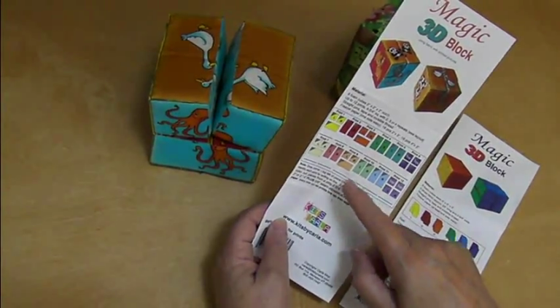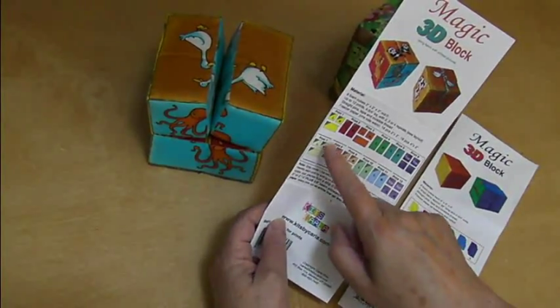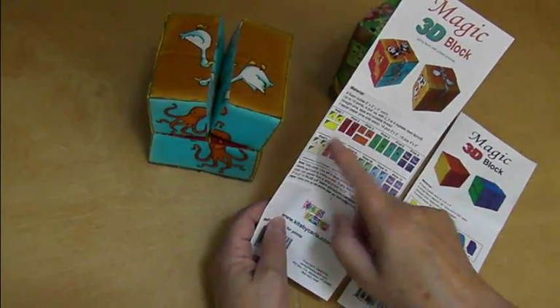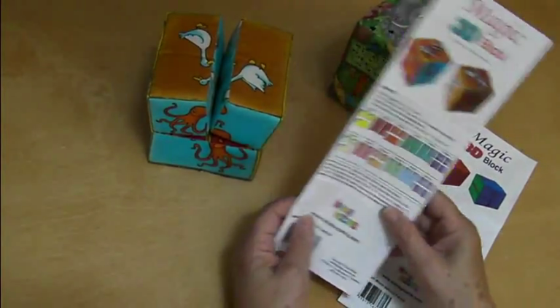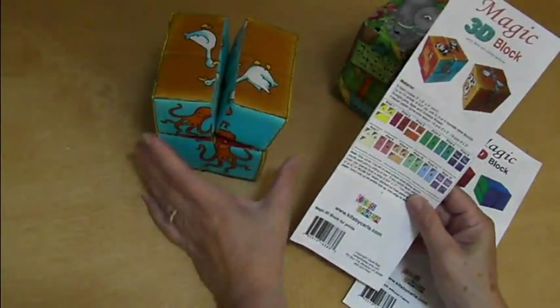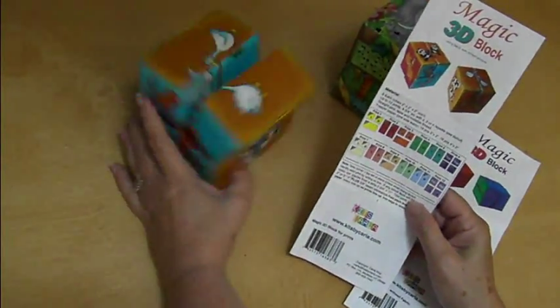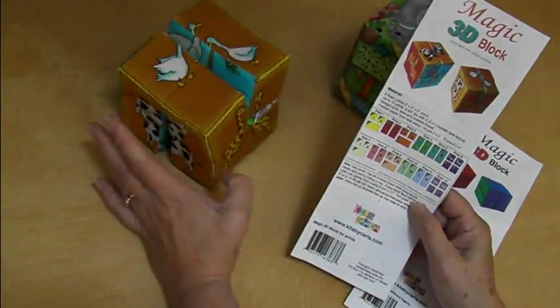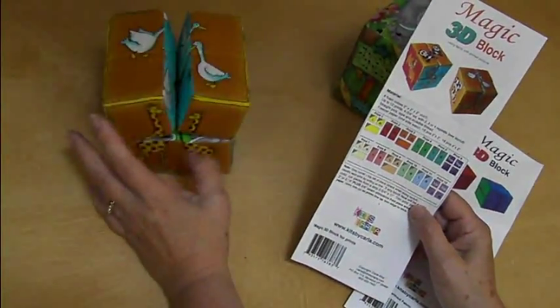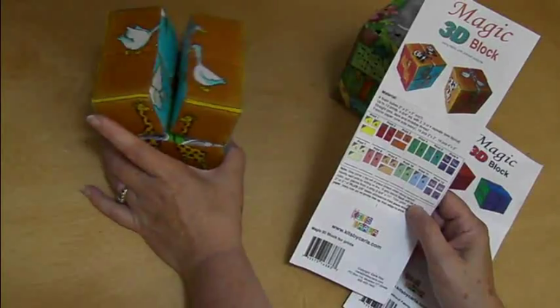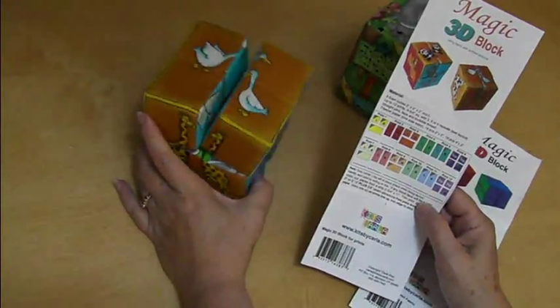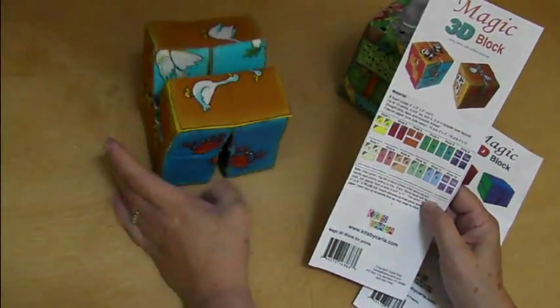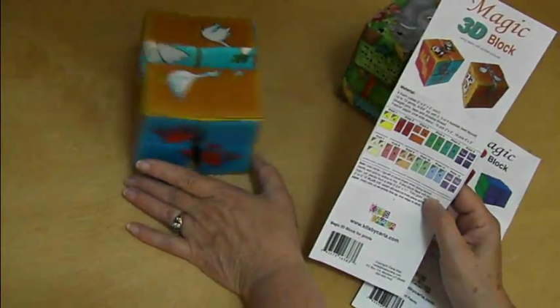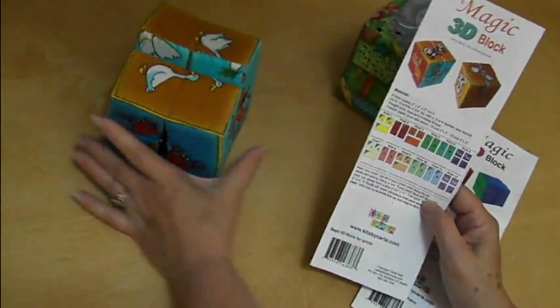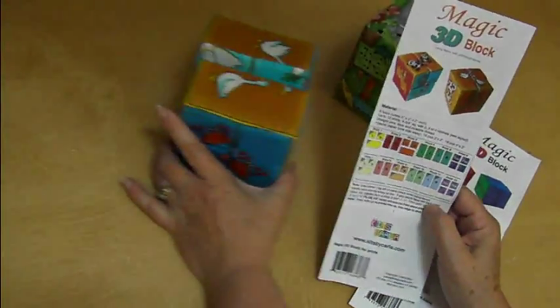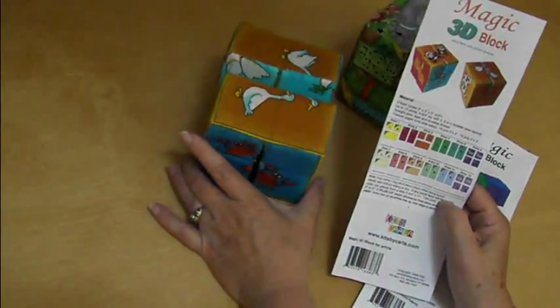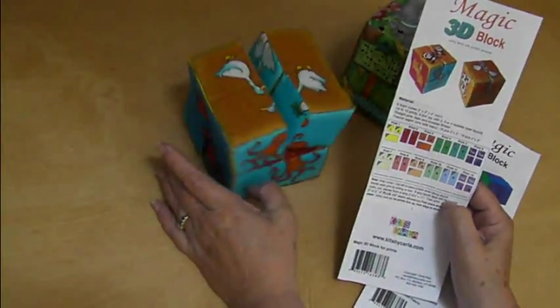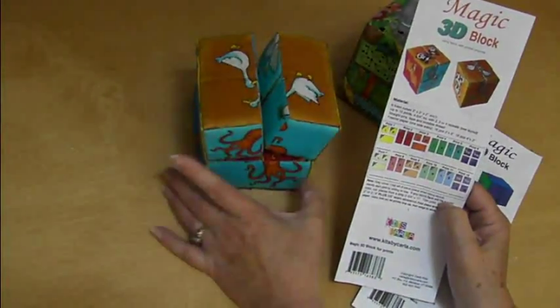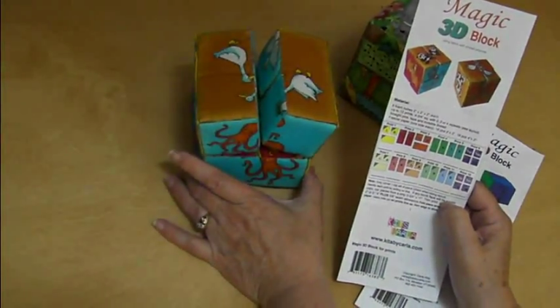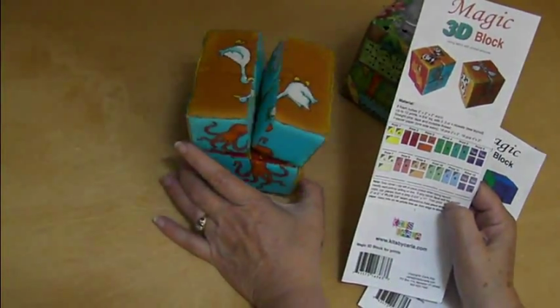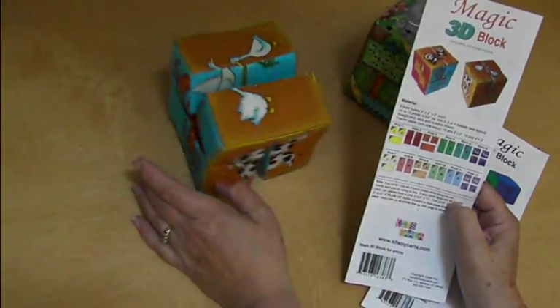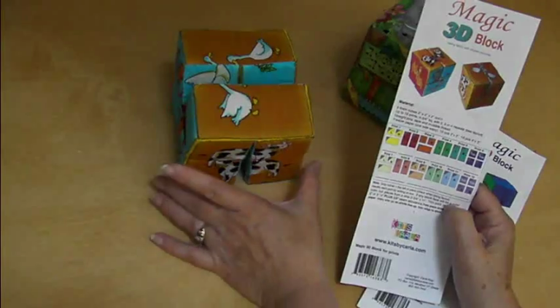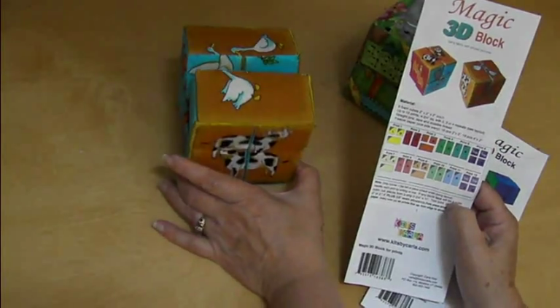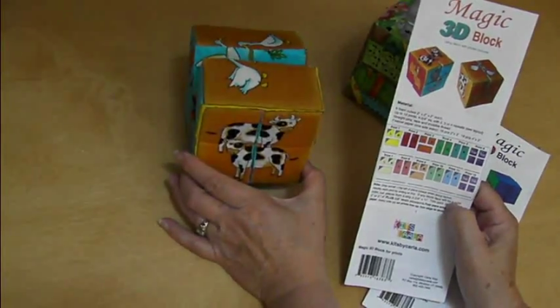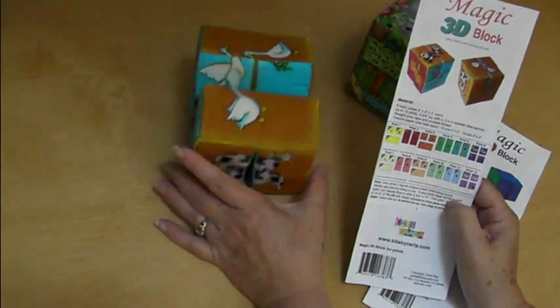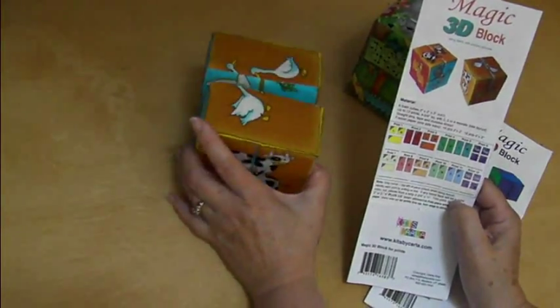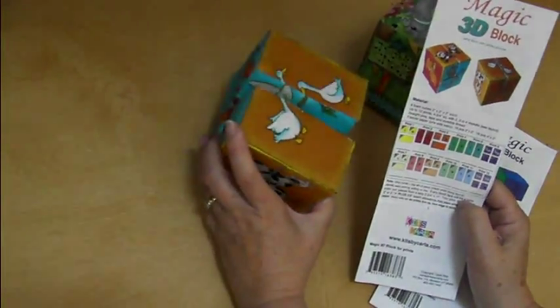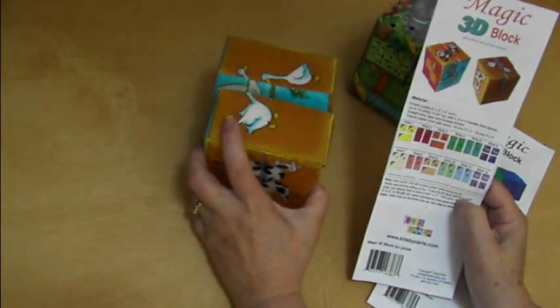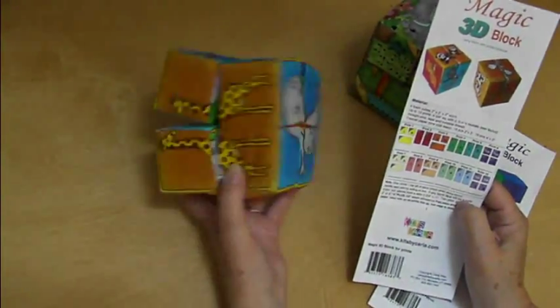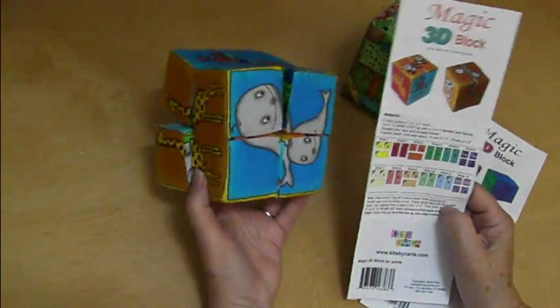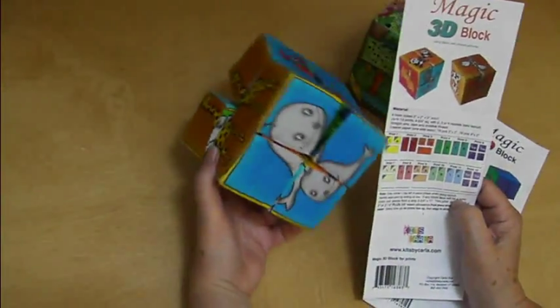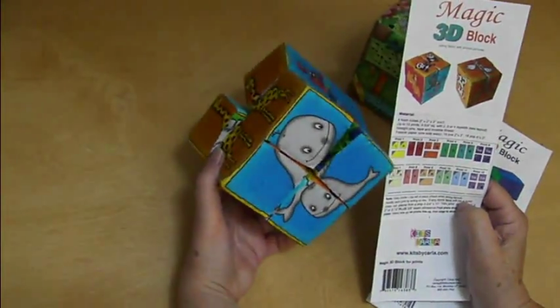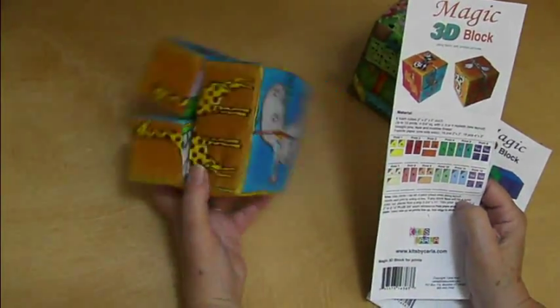In my case, print one might have been the giraffe. Print two, the crabs. Print three, the octopus. Four, the cows. Five, the ducks. And six, the whales.